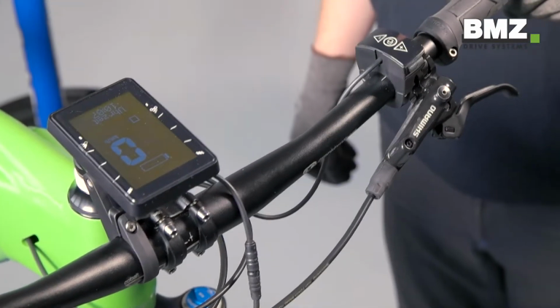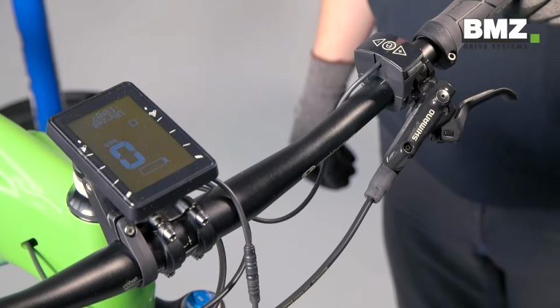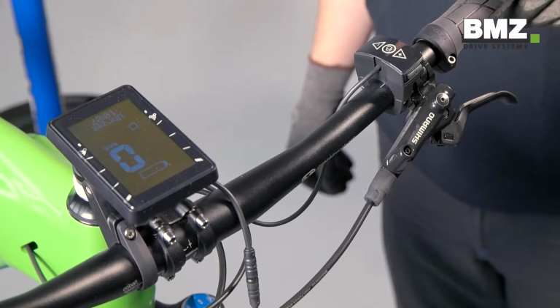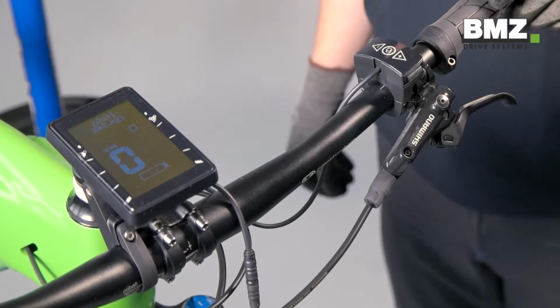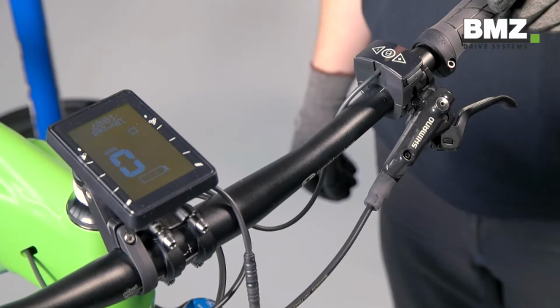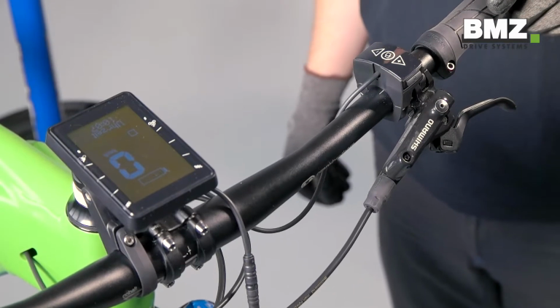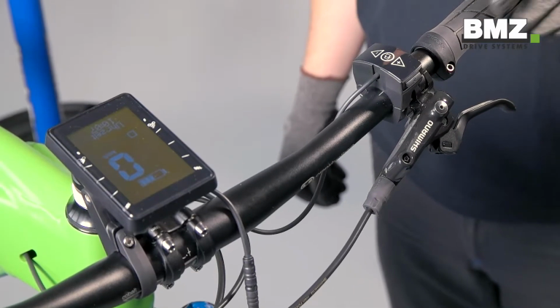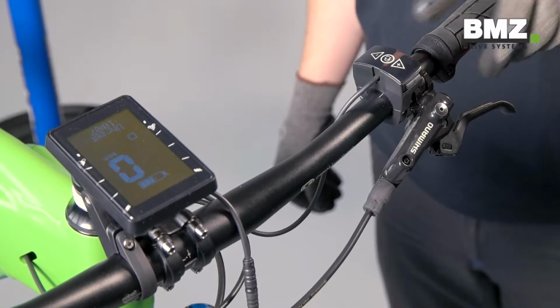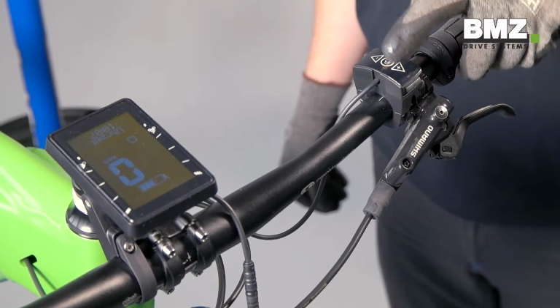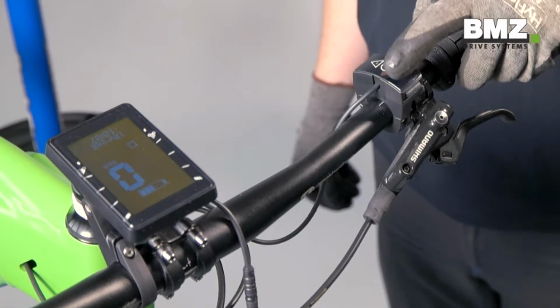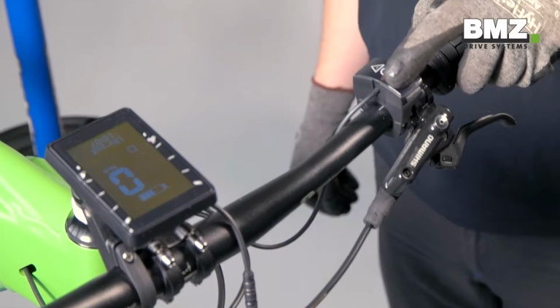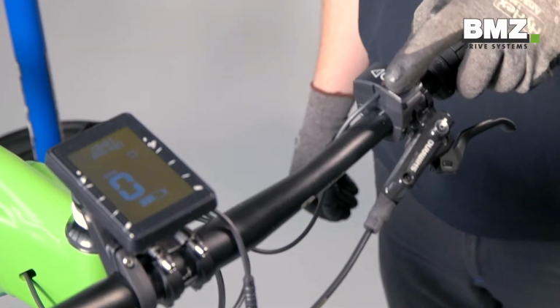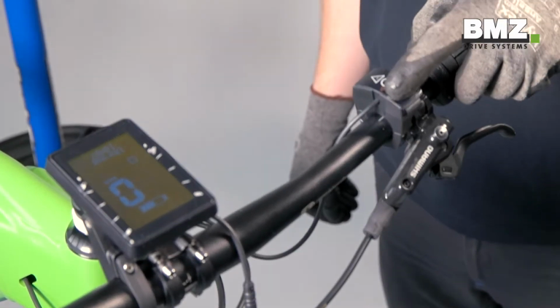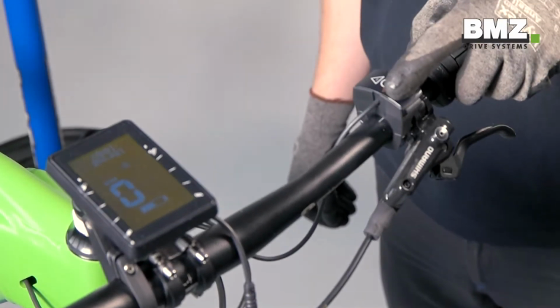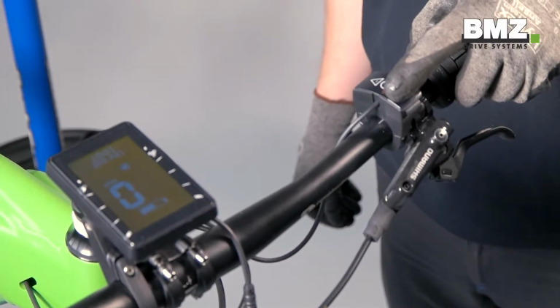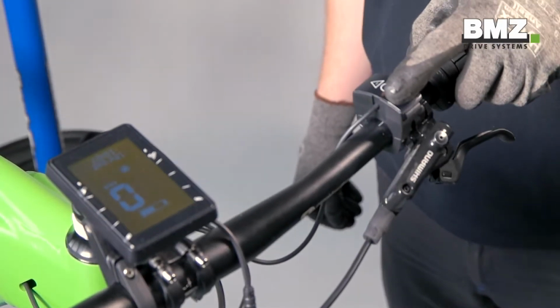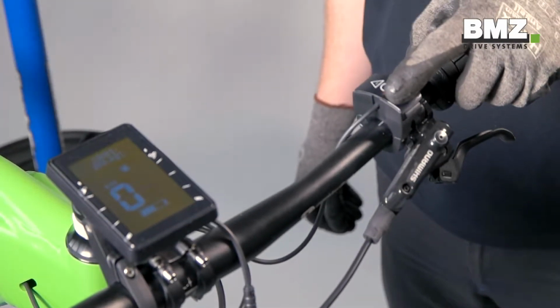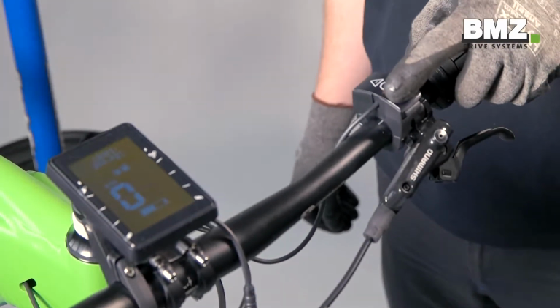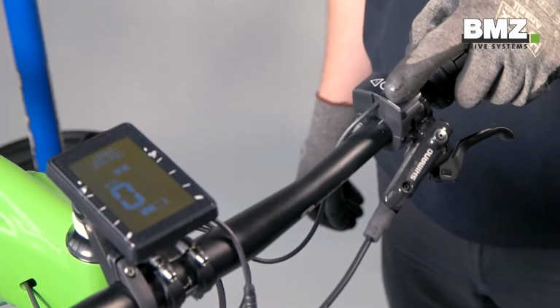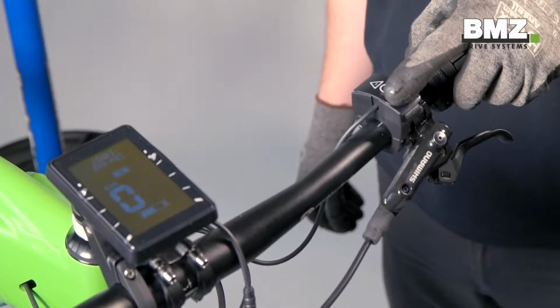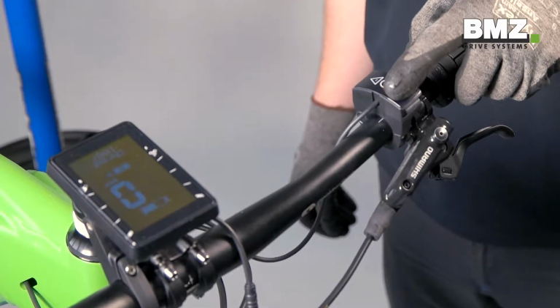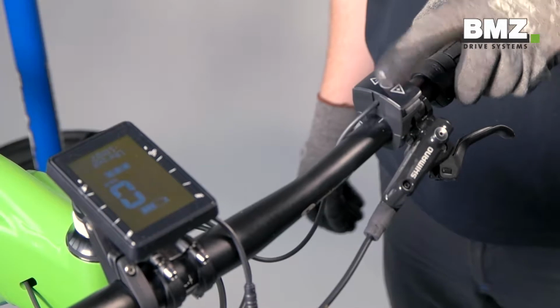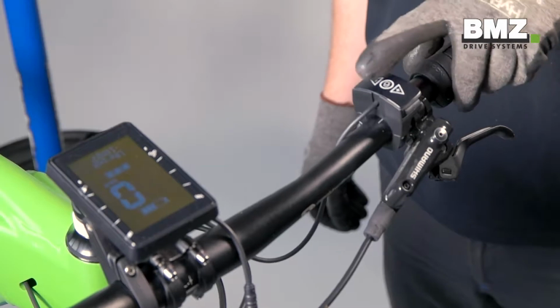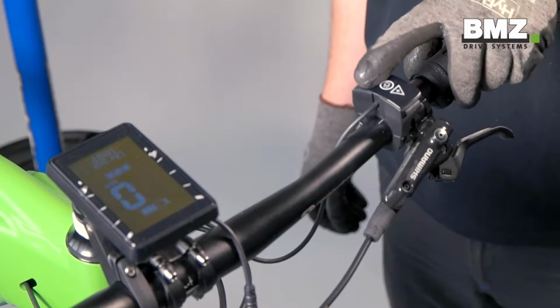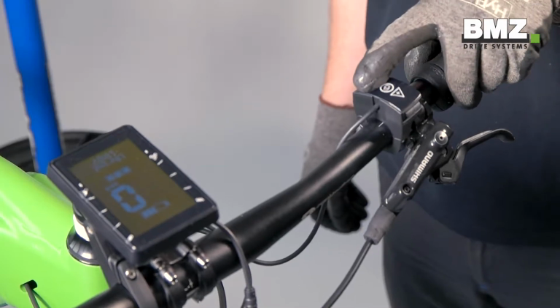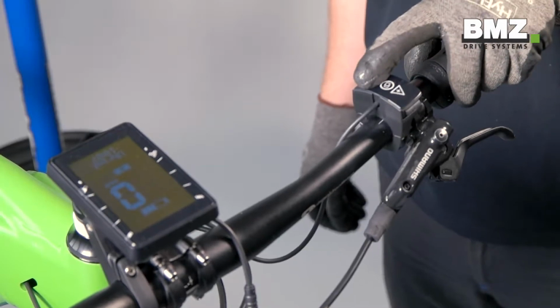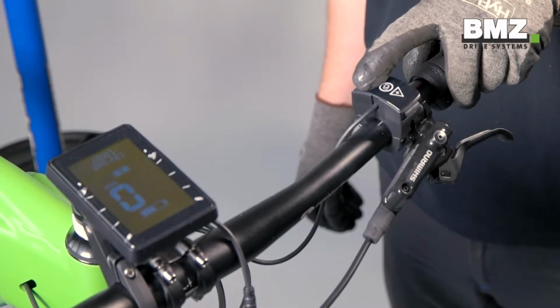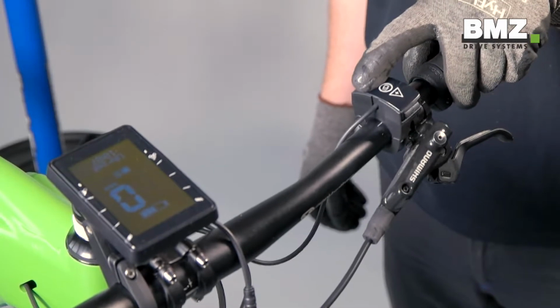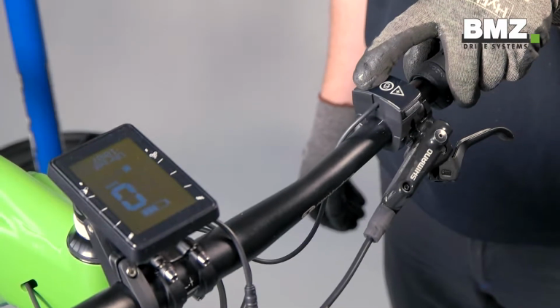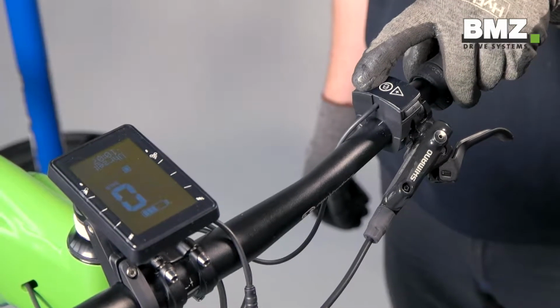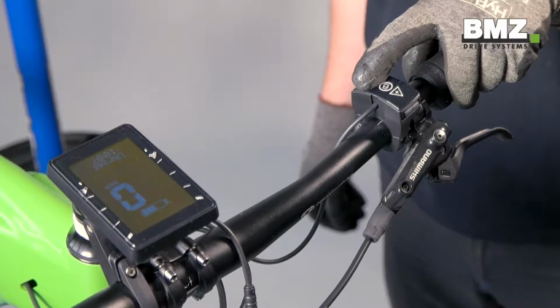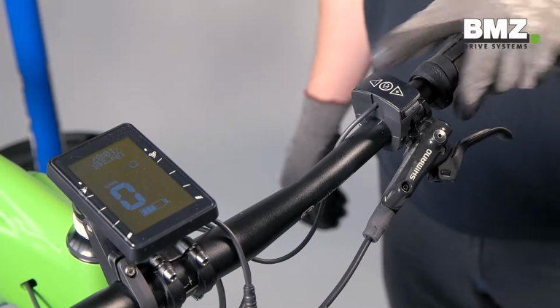After installing the display, you should test its functions. It's important to press the plus symbol on the remote unit.